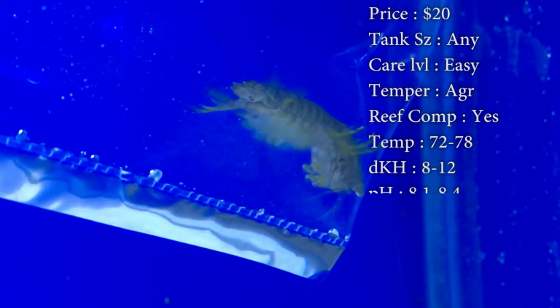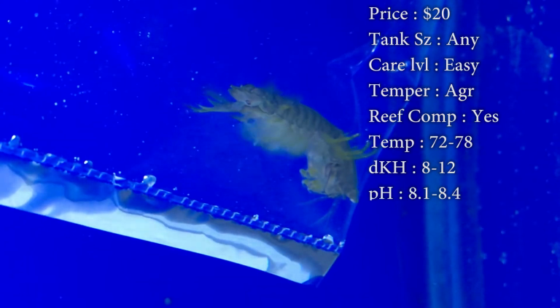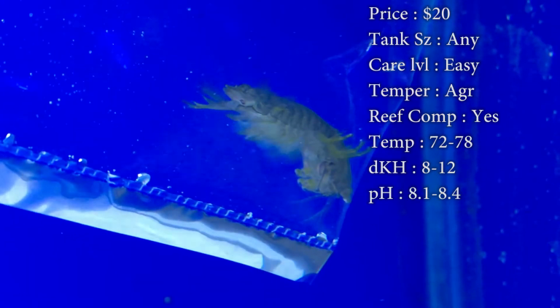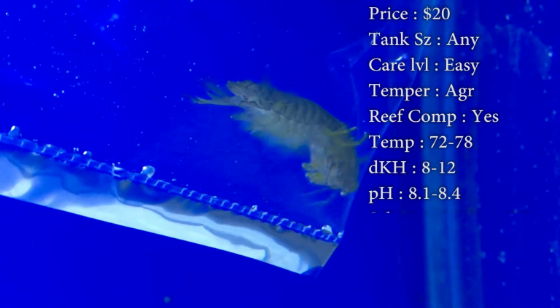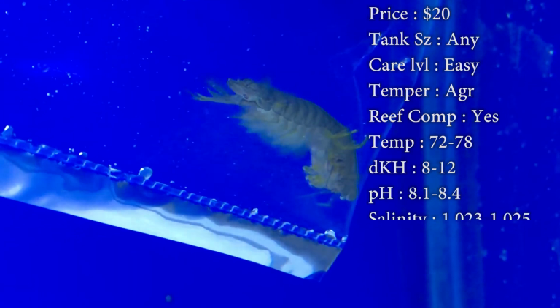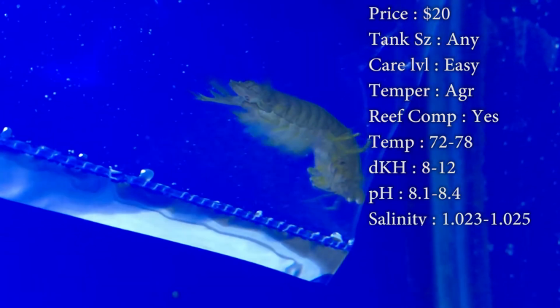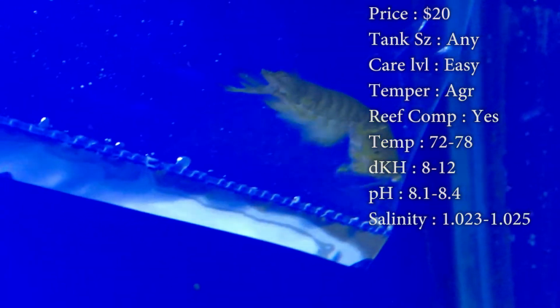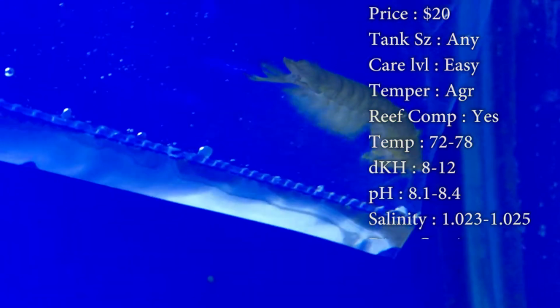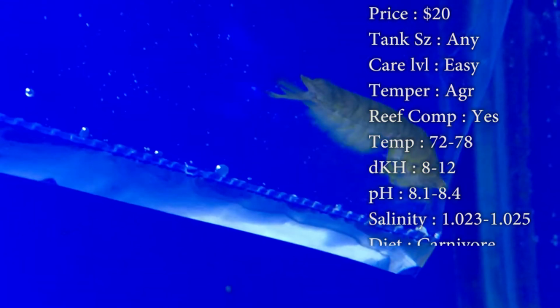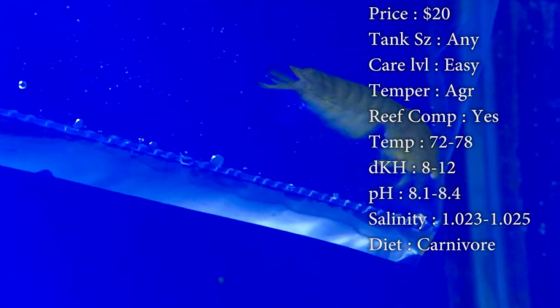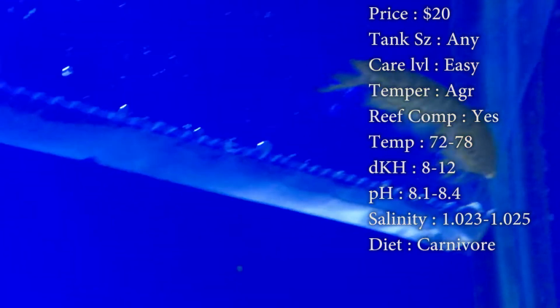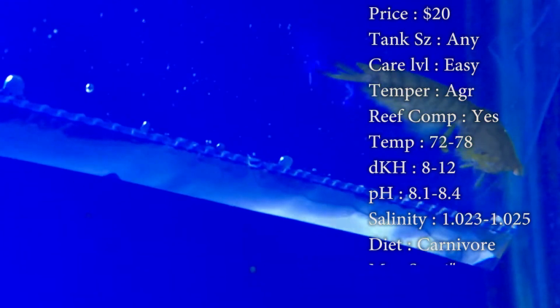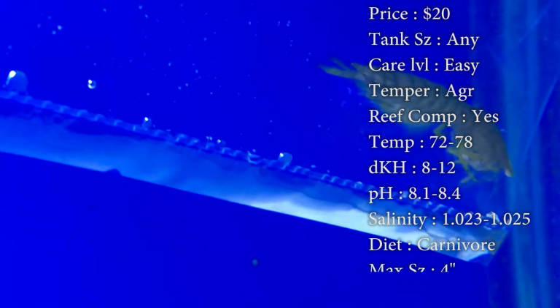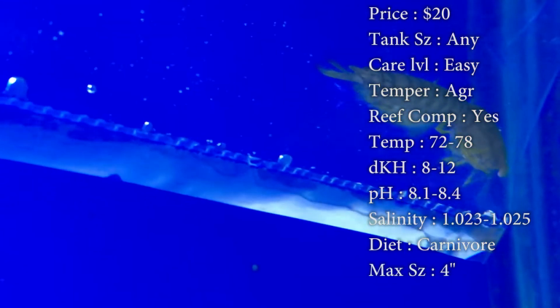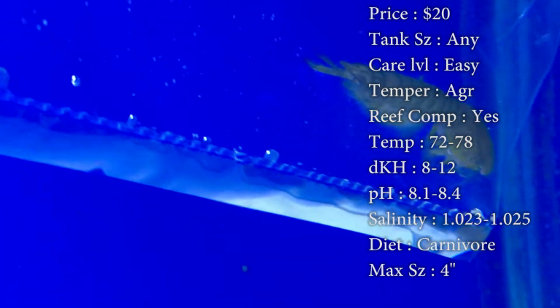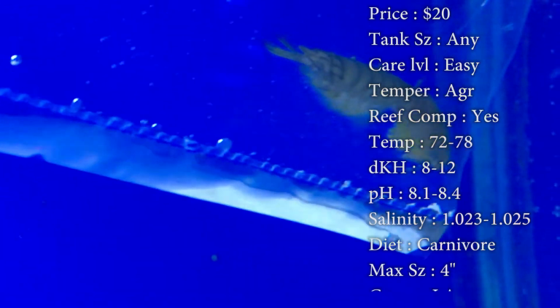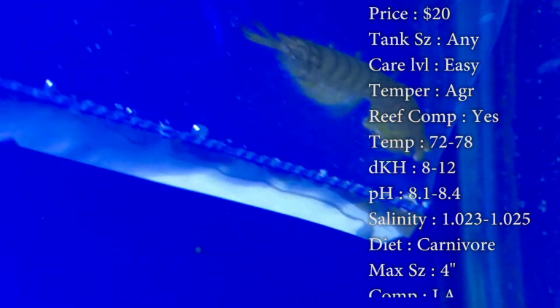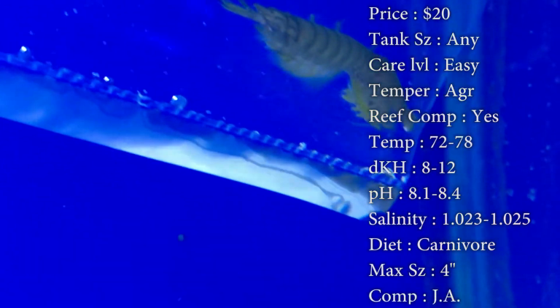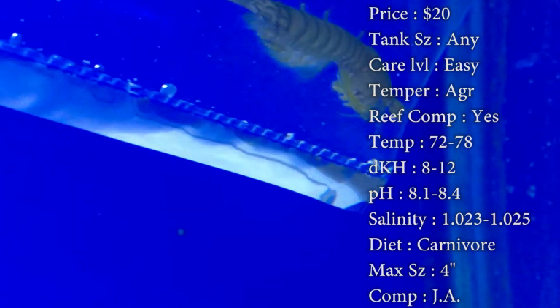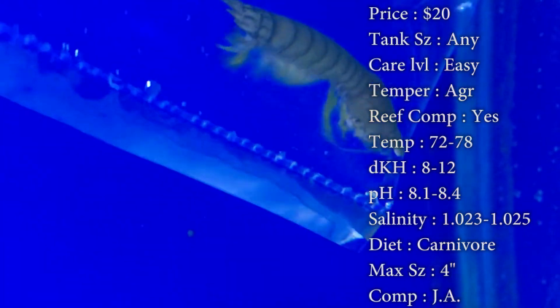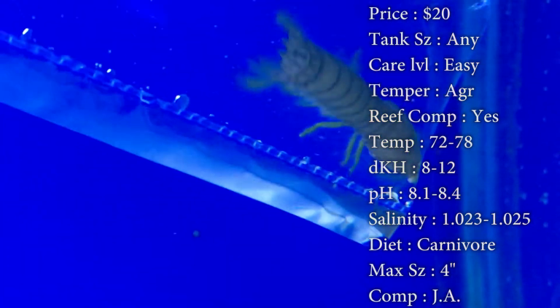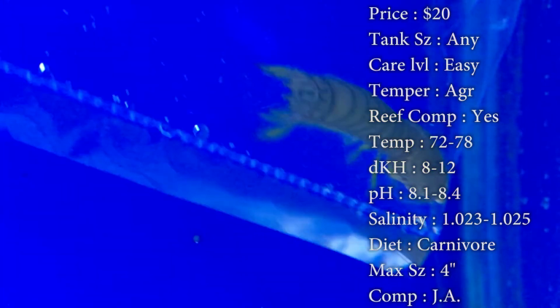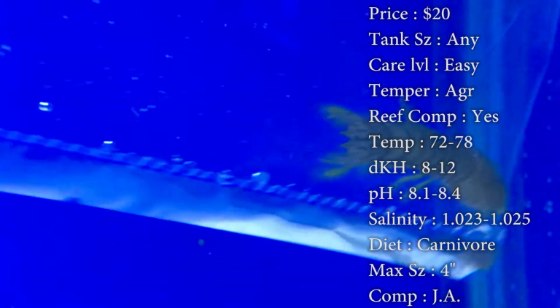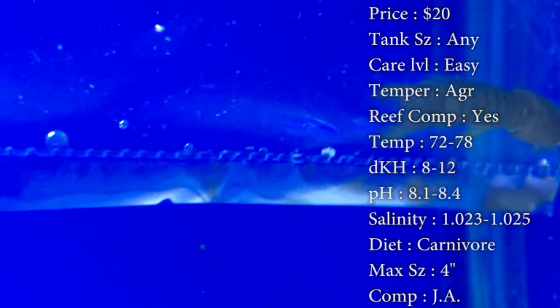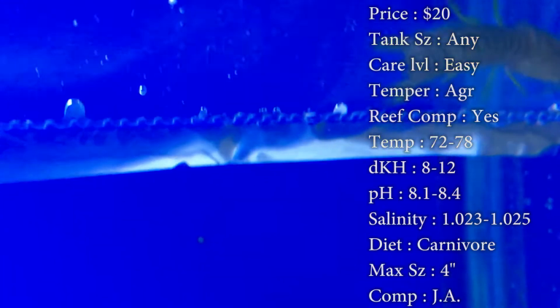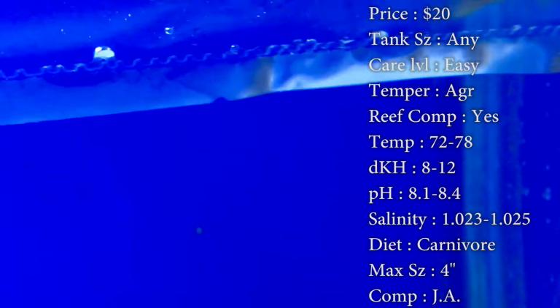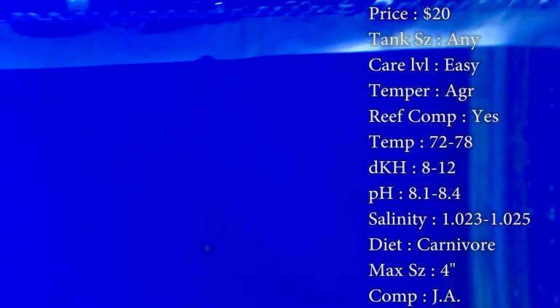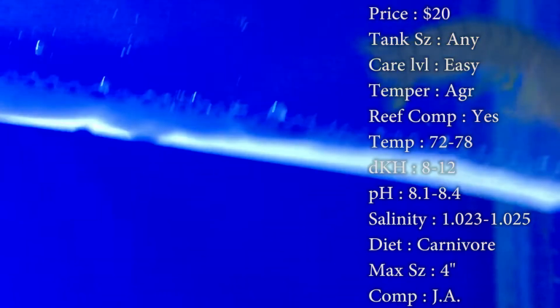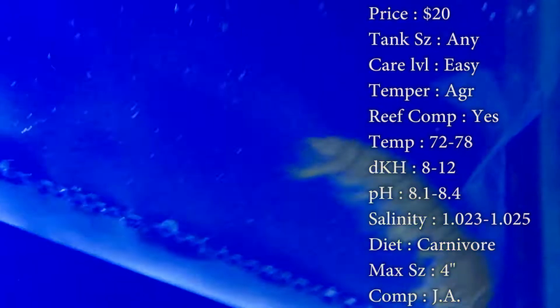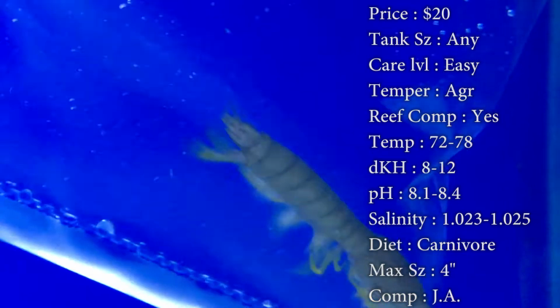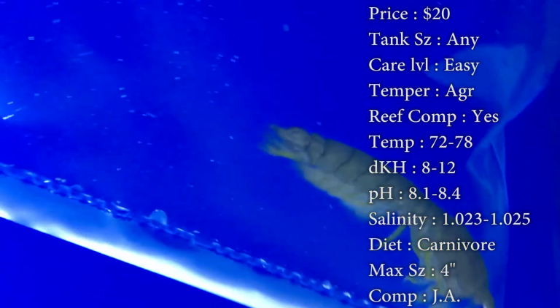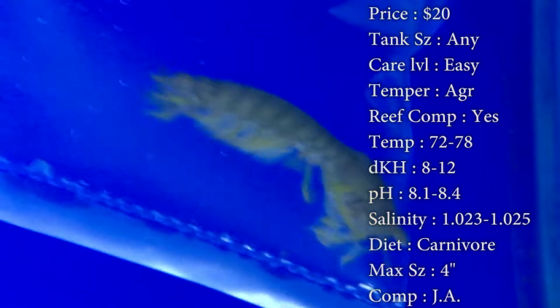You could put one in a reef tank. Temperature: keep it 72 to 78. dKH: 8 to 12. pH: 8.1 to 8.4. And your salinity: 1.023 to 1.025.